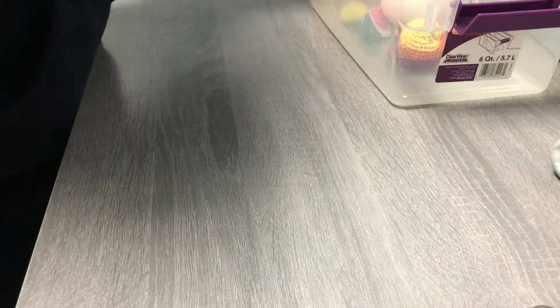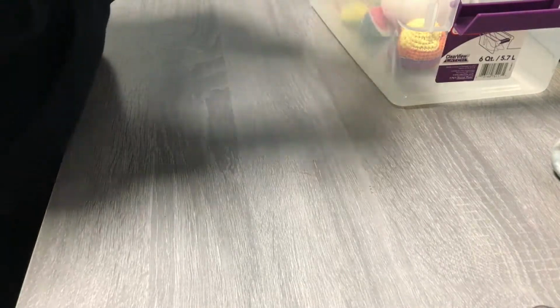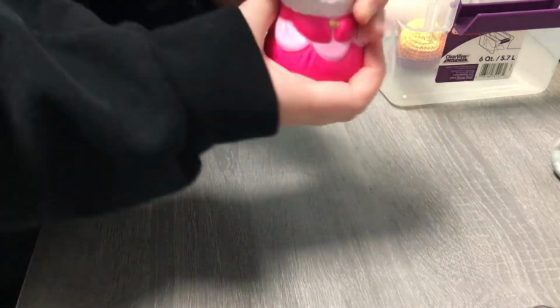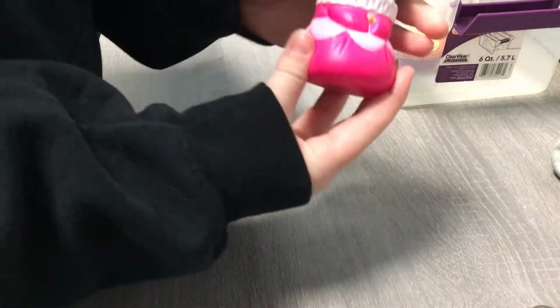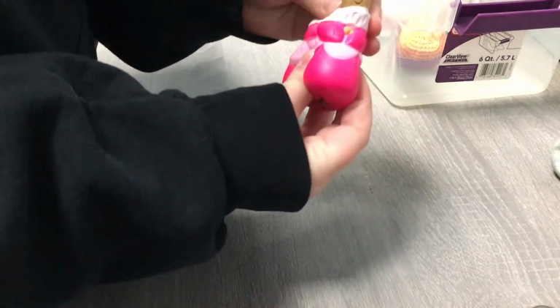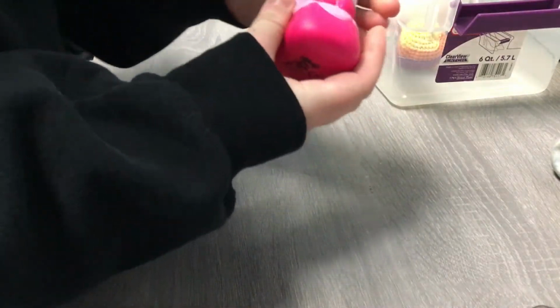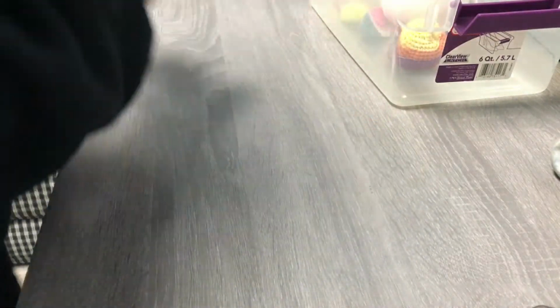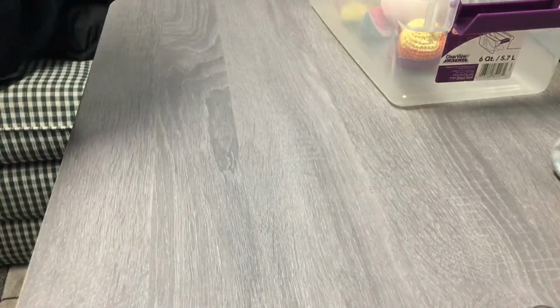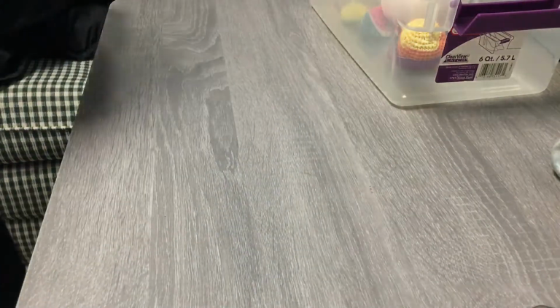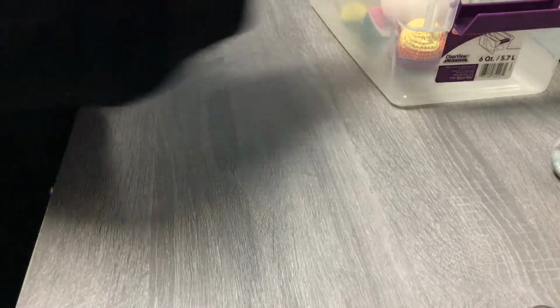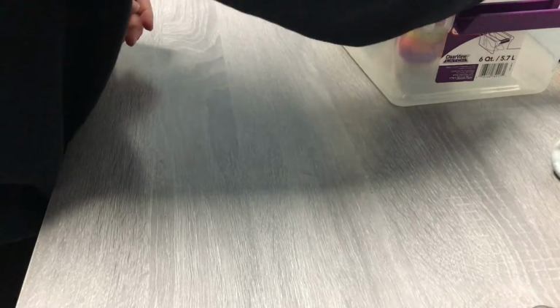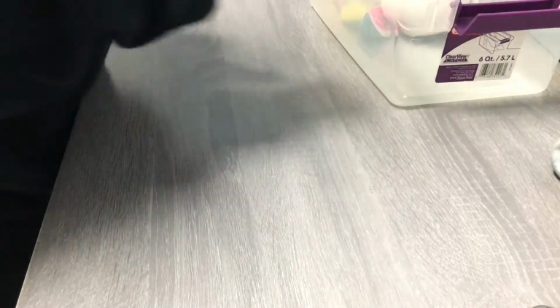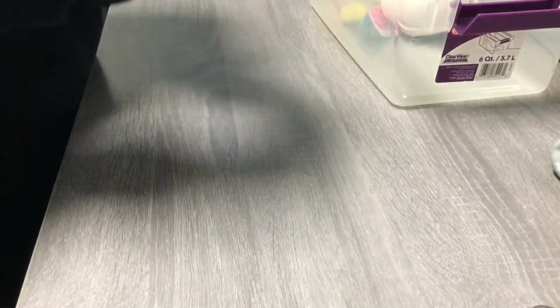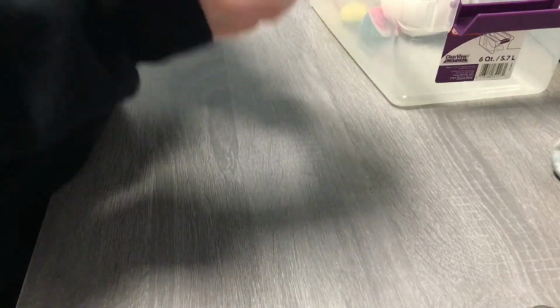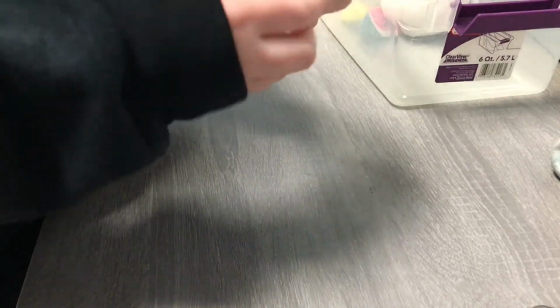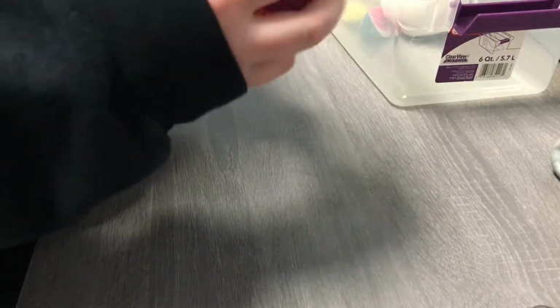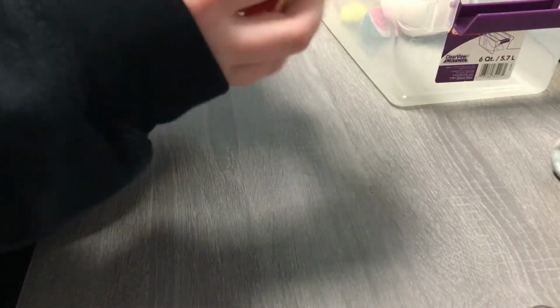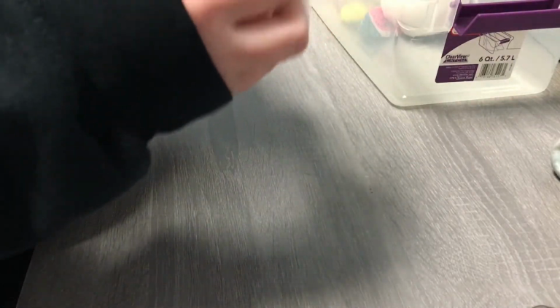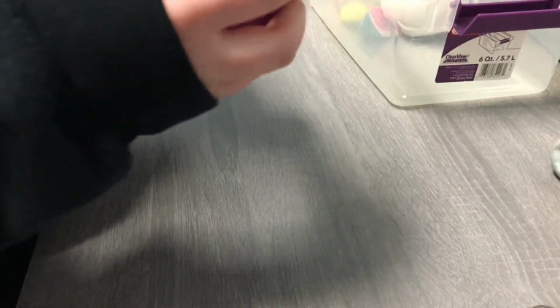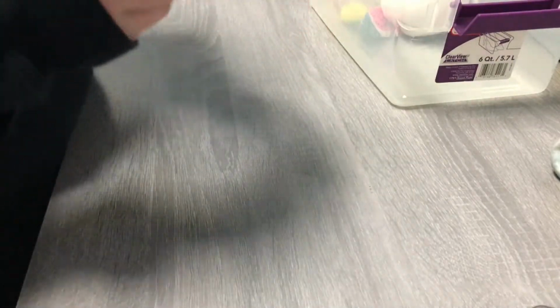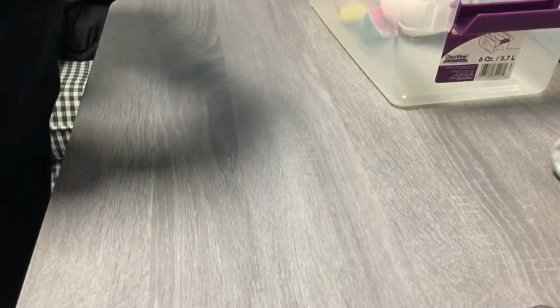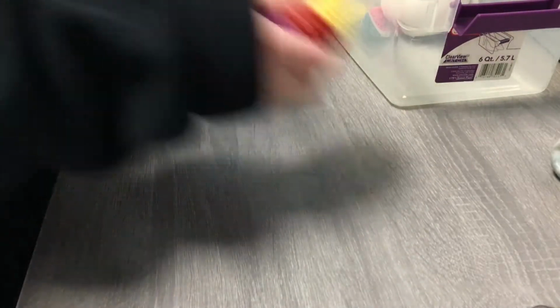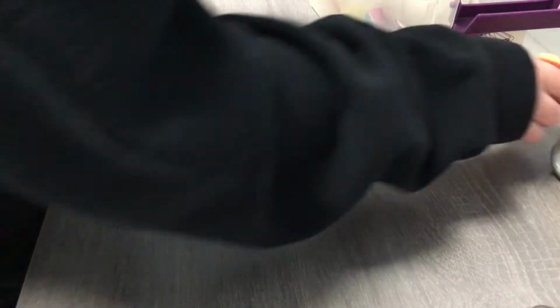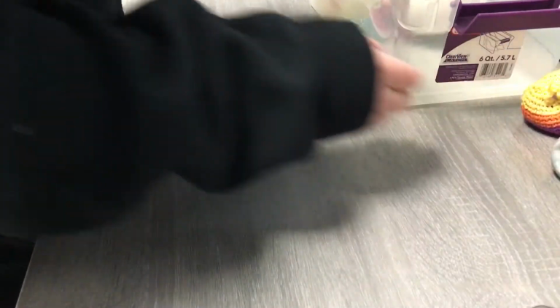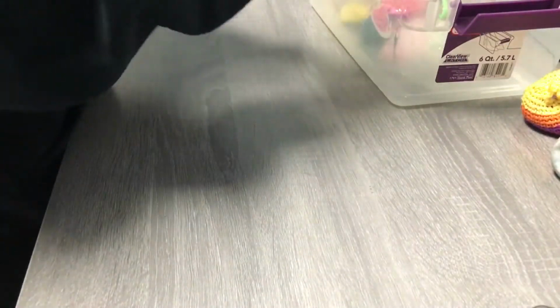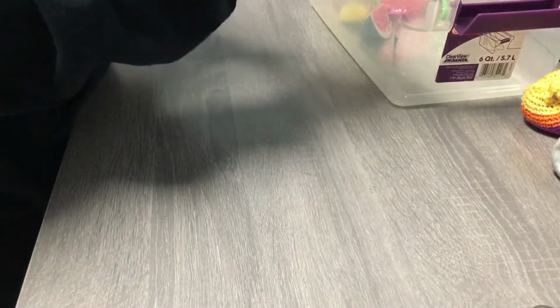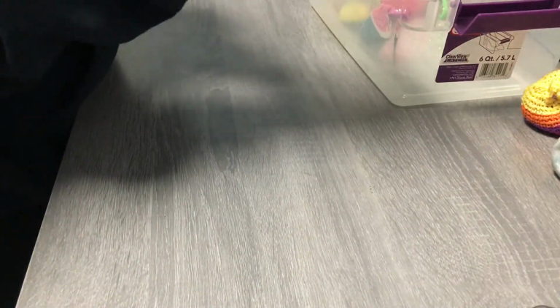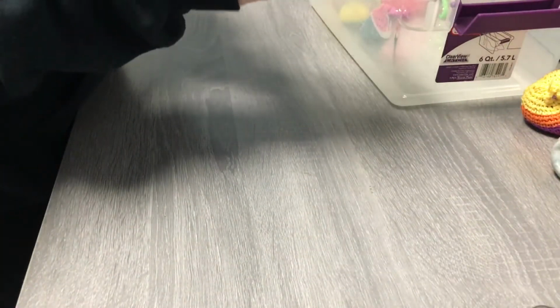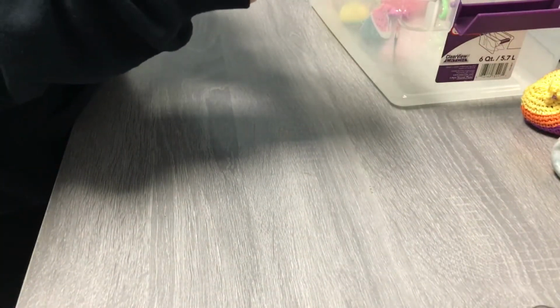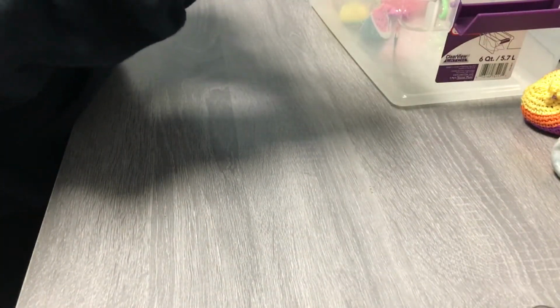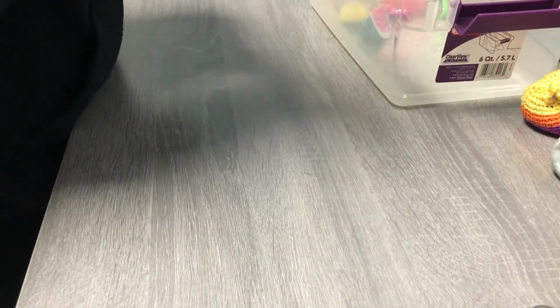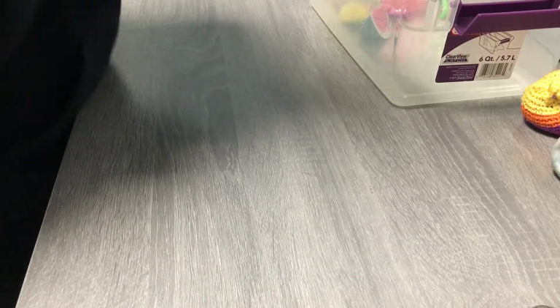And then I have this little princess squishy. And then I have this little noise ball — it helps a lot. And then I have this one, it smells really good.